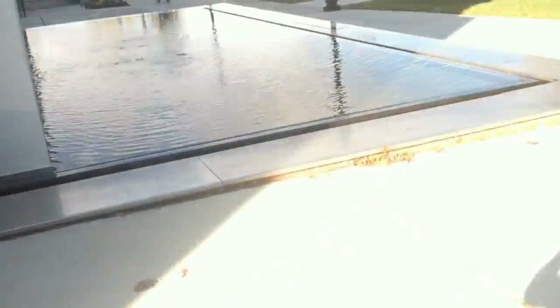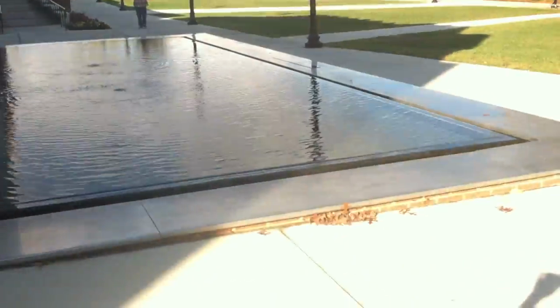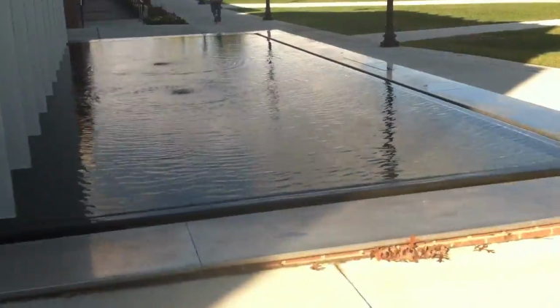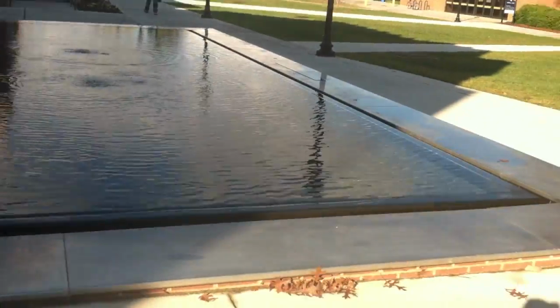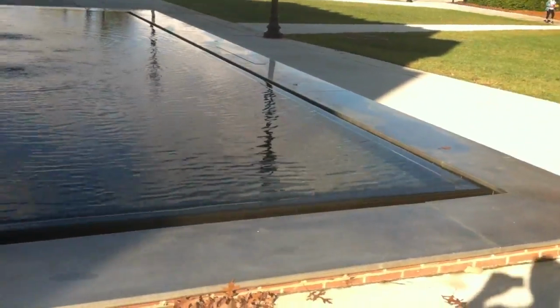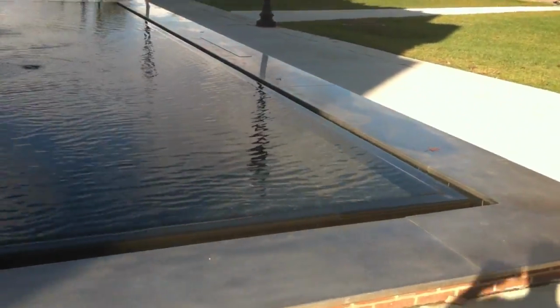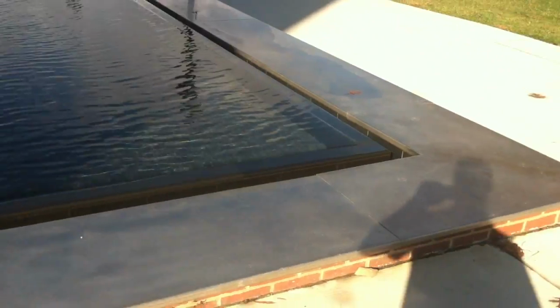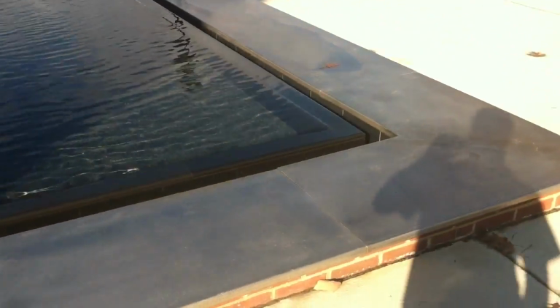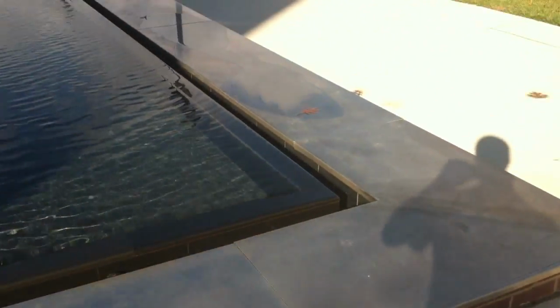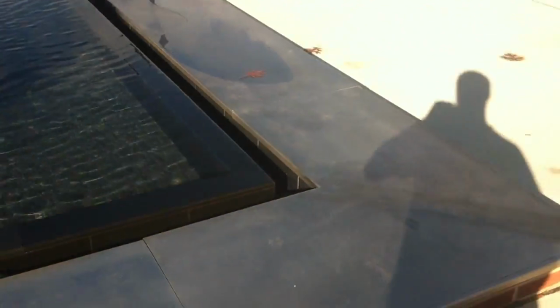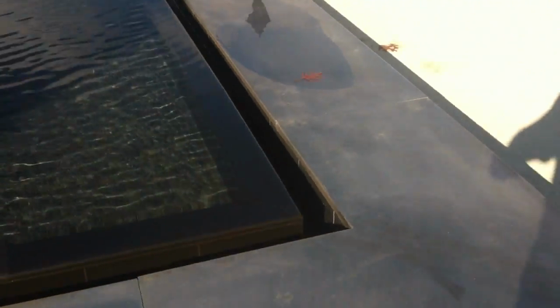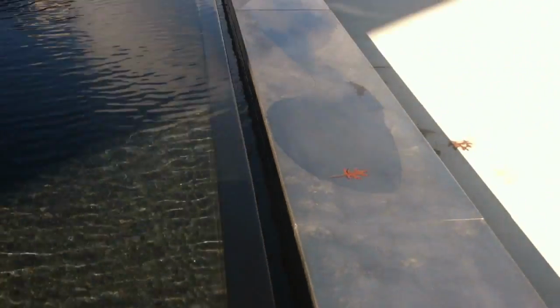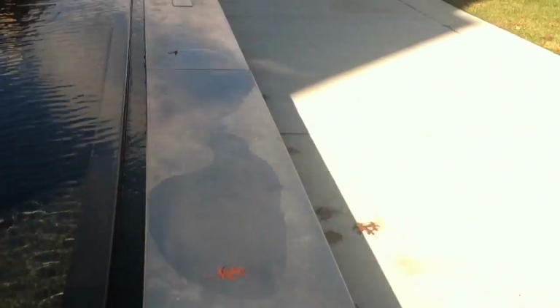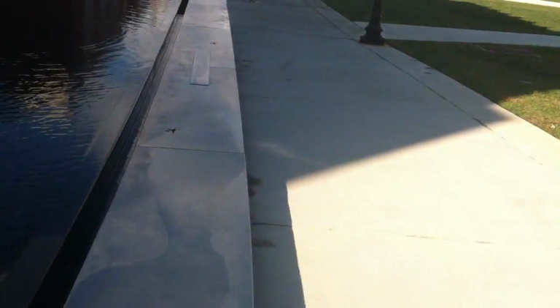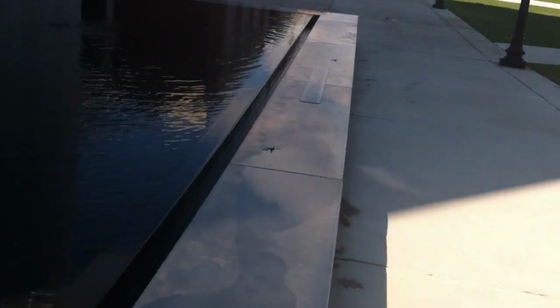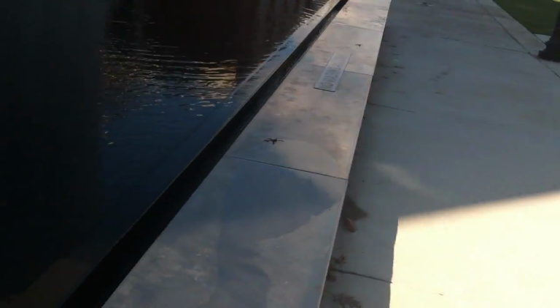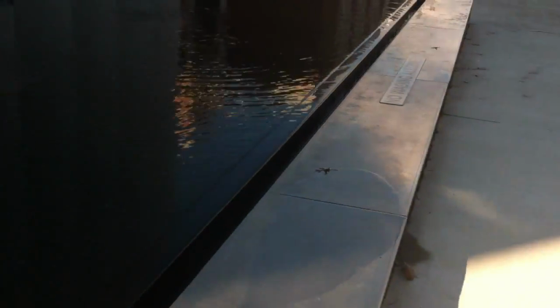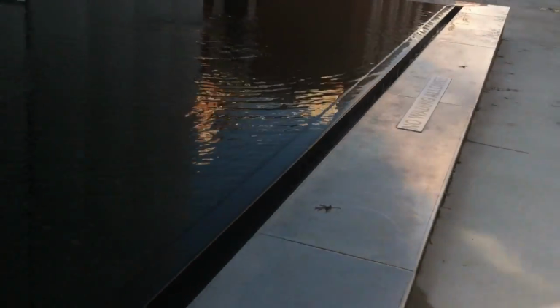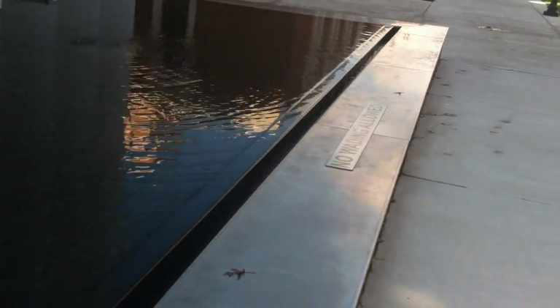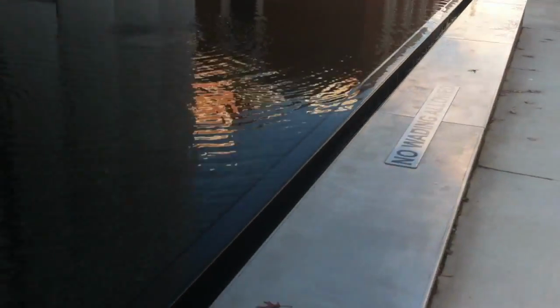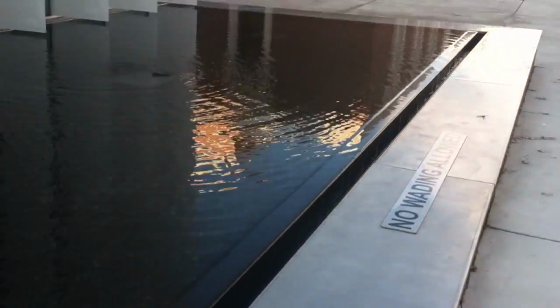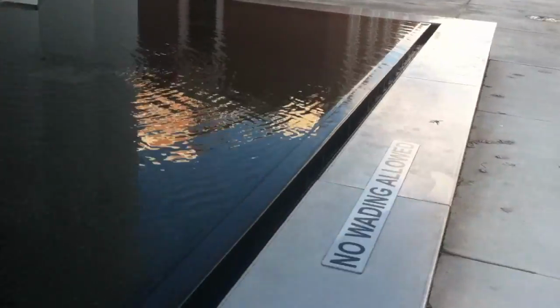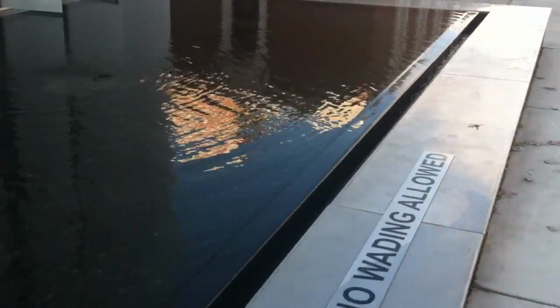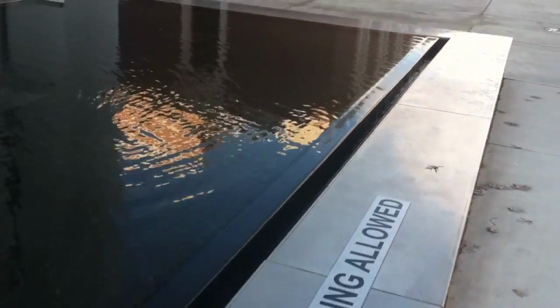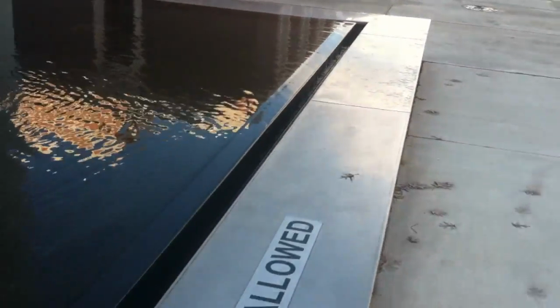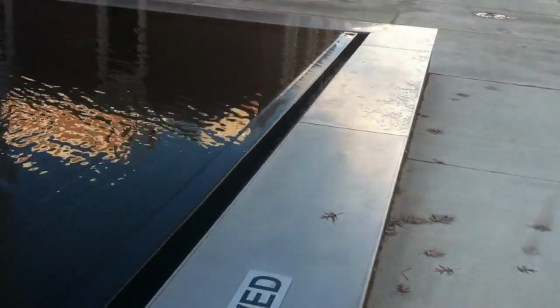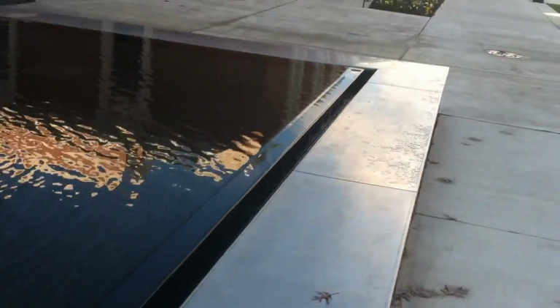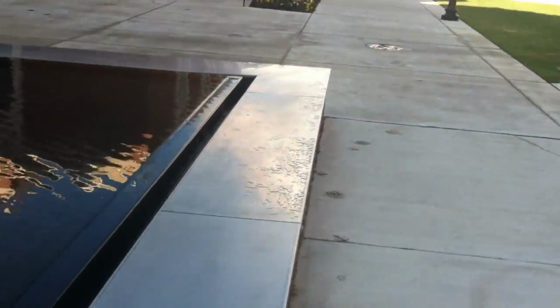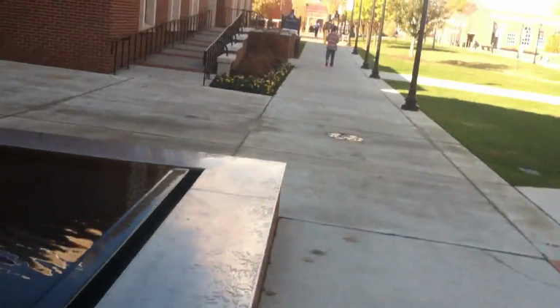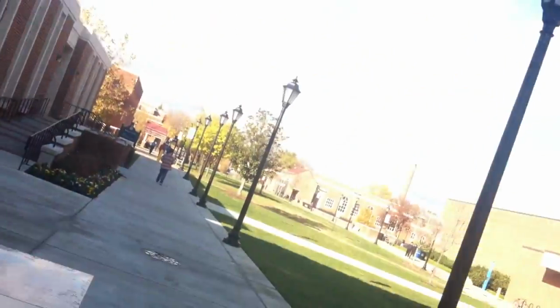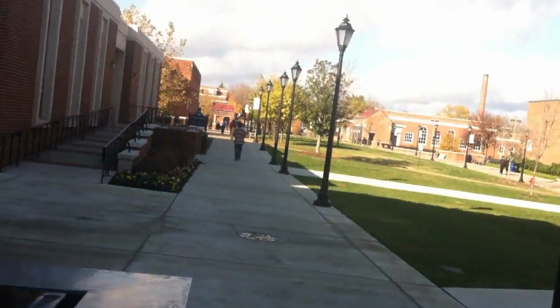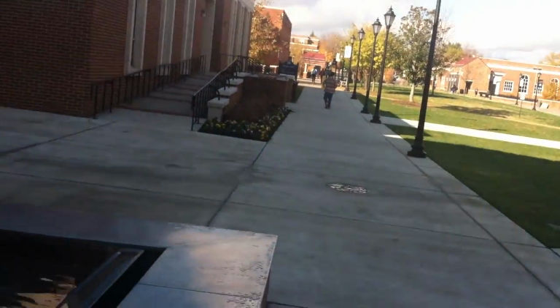Moving on, we have the new fountain — it's an overflow style. It's really cool. The proper term for it is an infinity pool. Moving down, there are a lot of people out on campus today, which is cool.